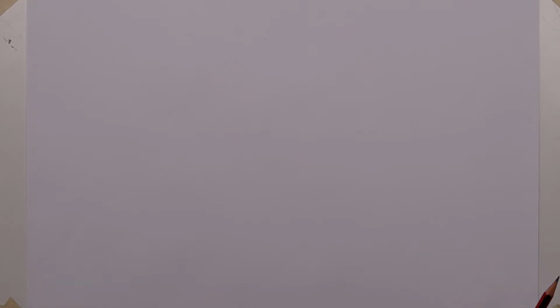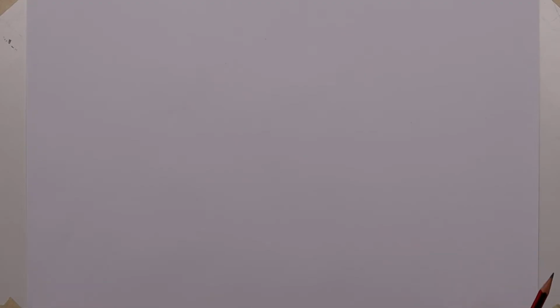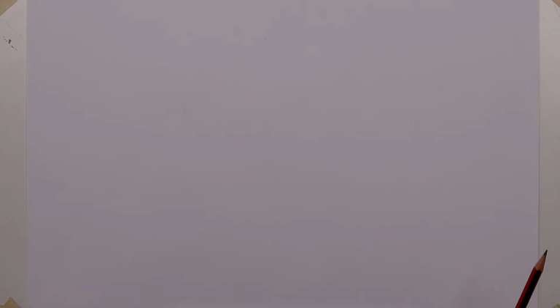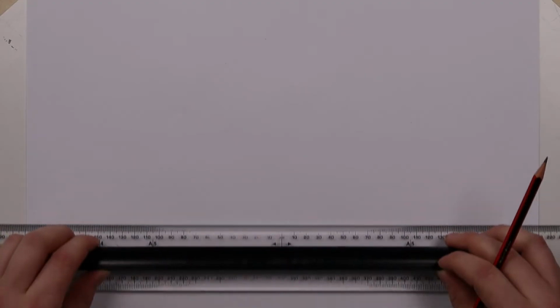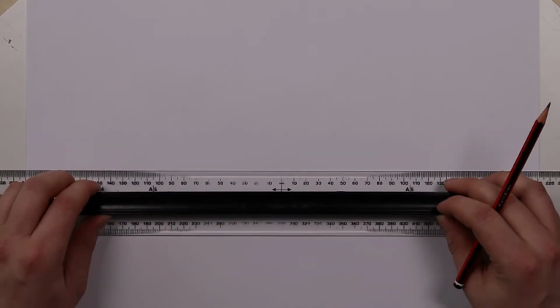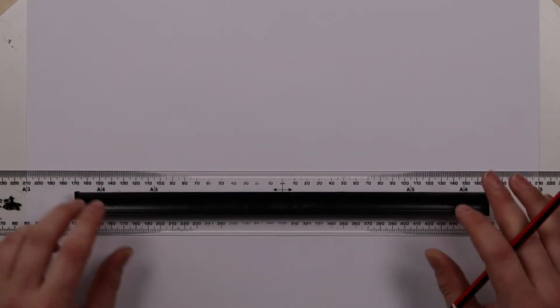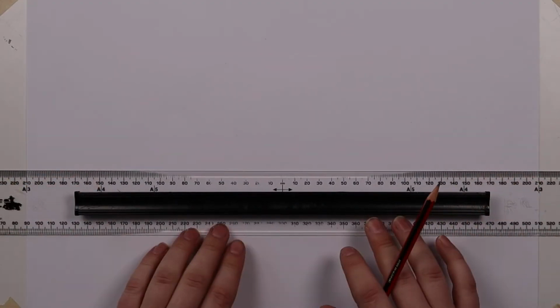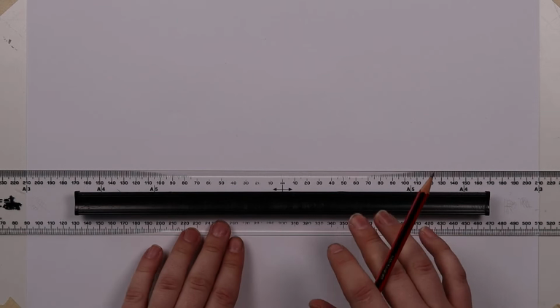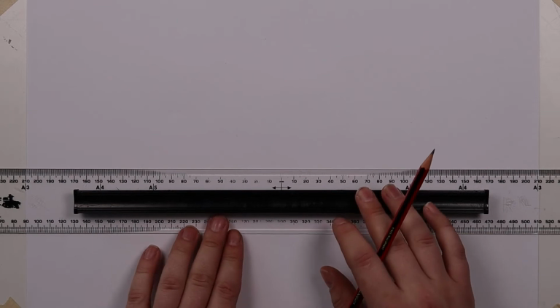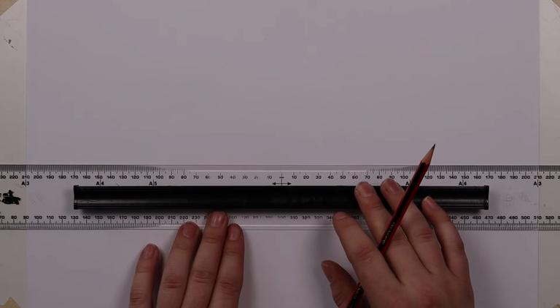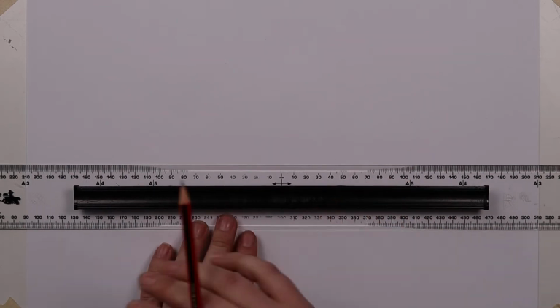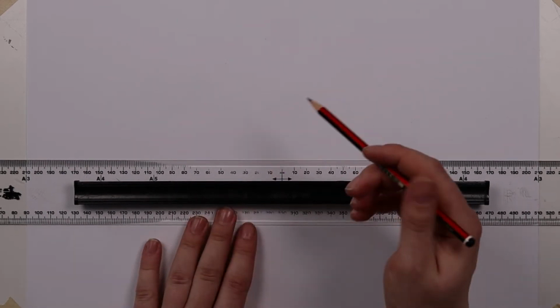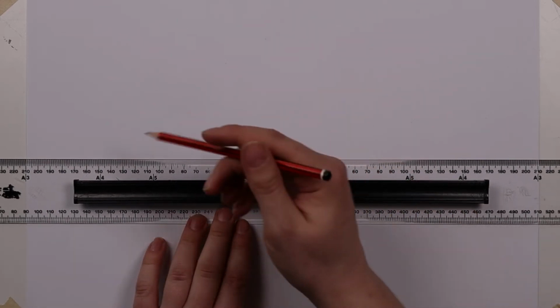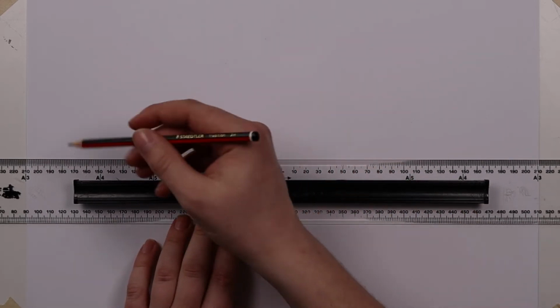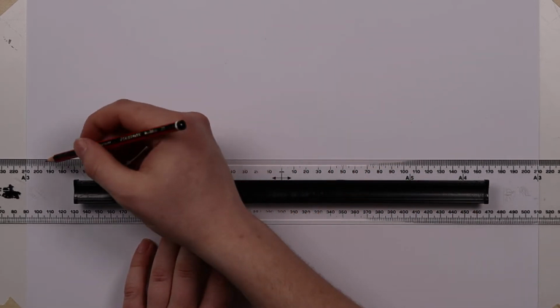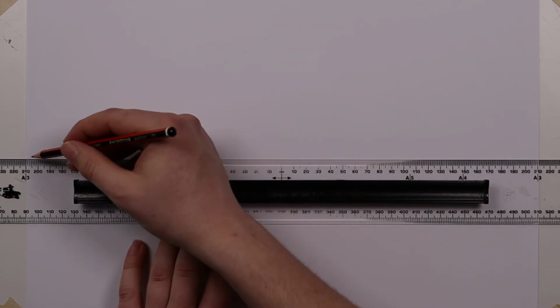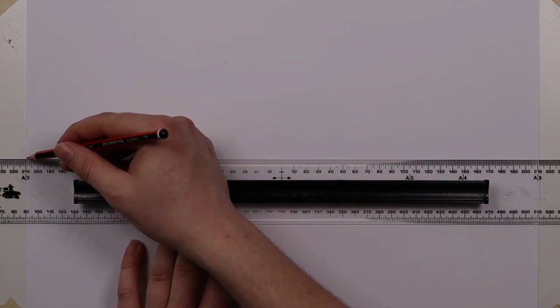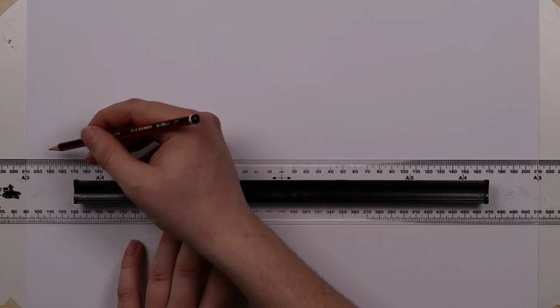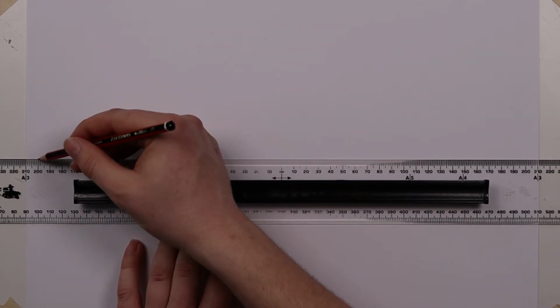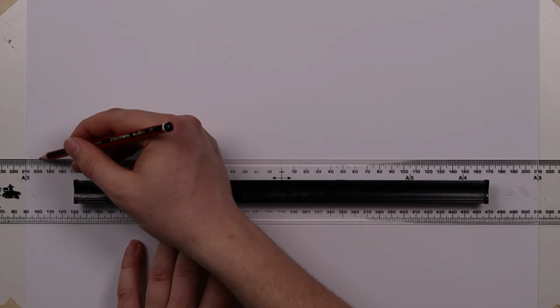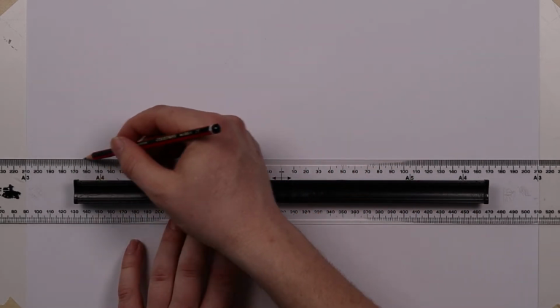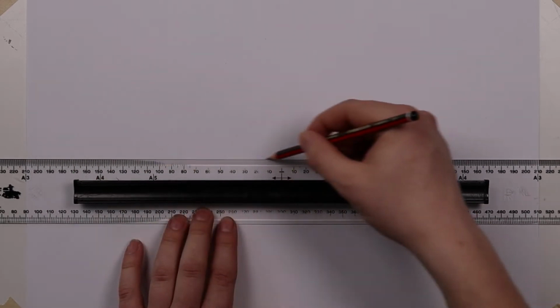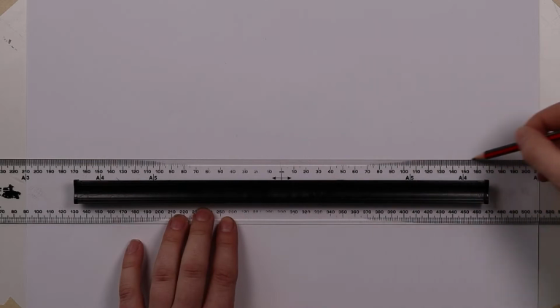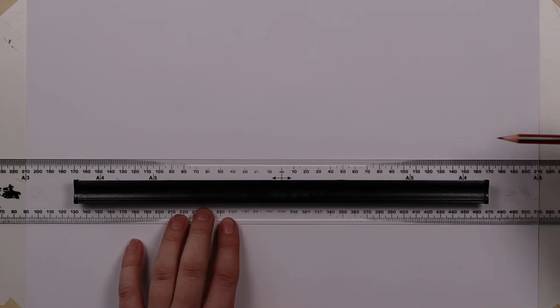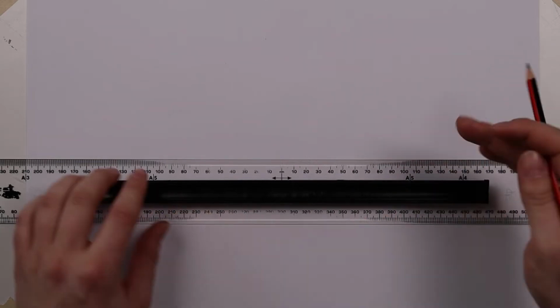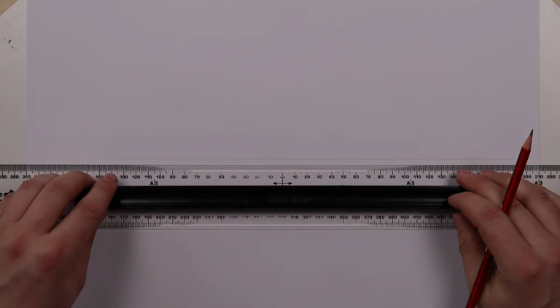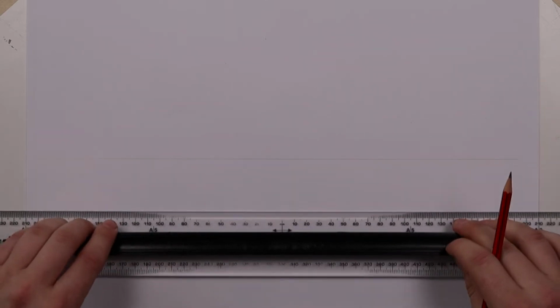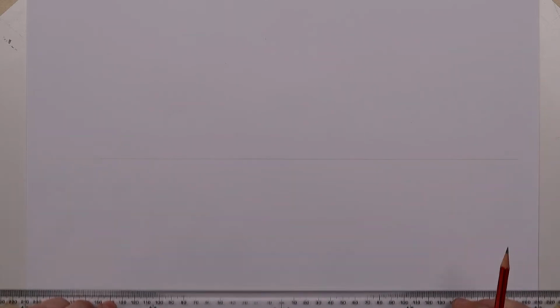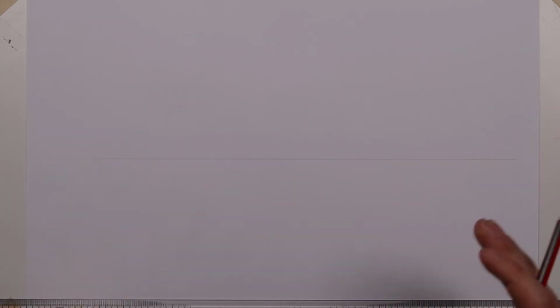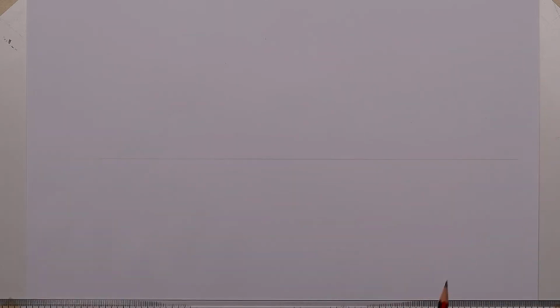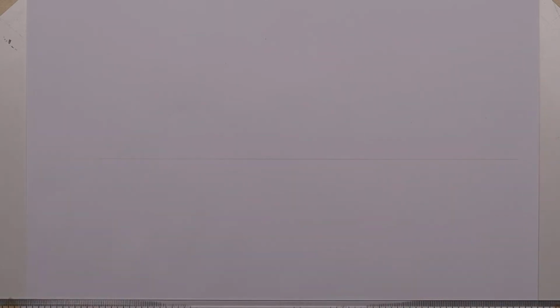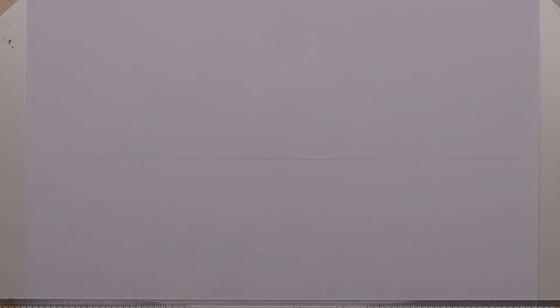This video is going to be a quick introduction to how to dissect a circle using a set square of either 45 degrees or a 30-60 set square.